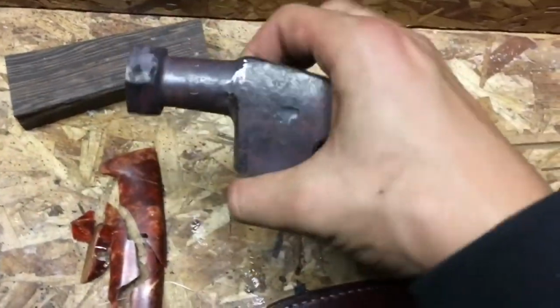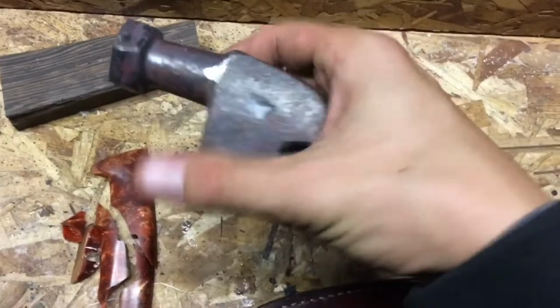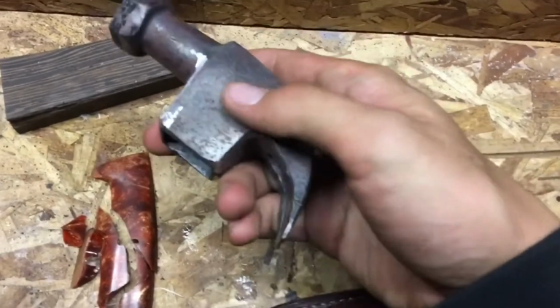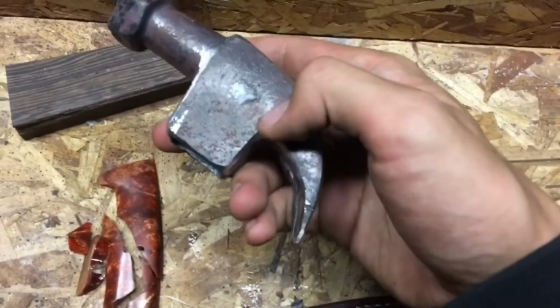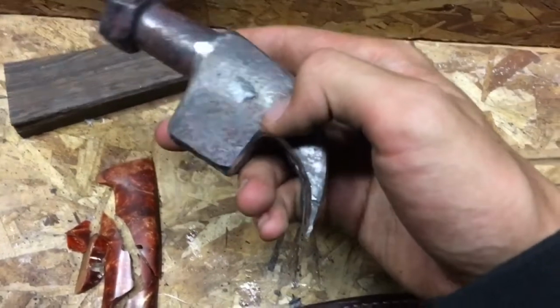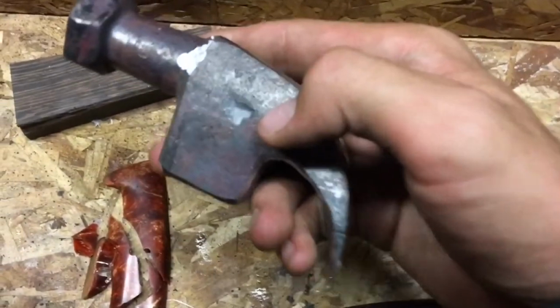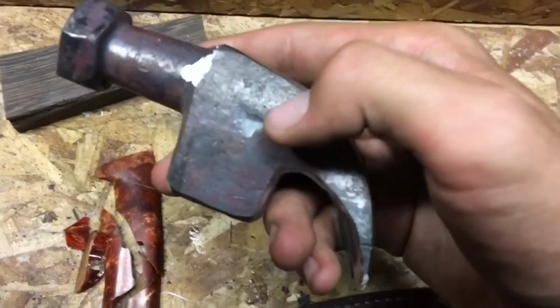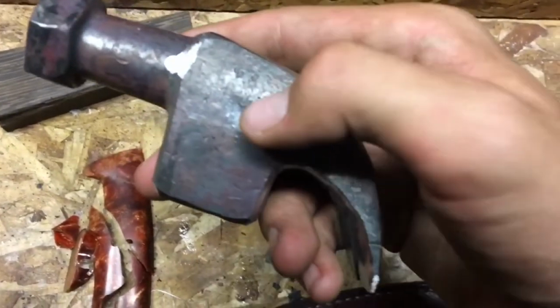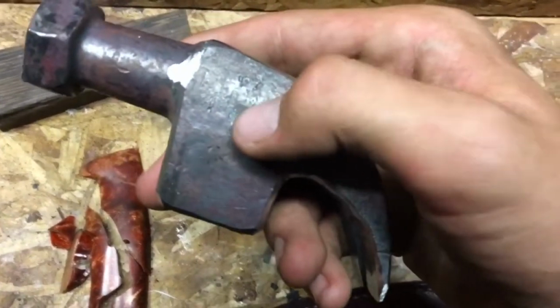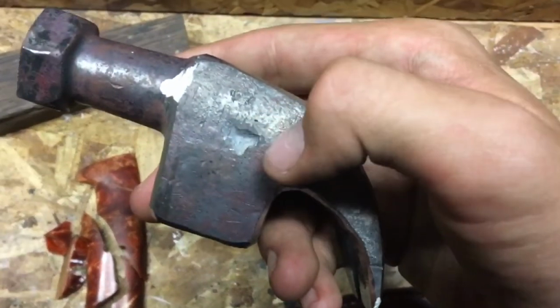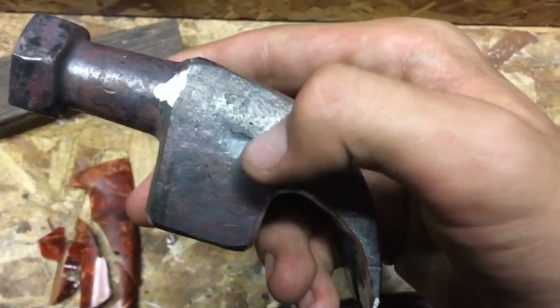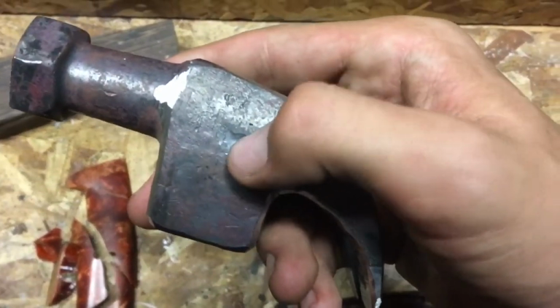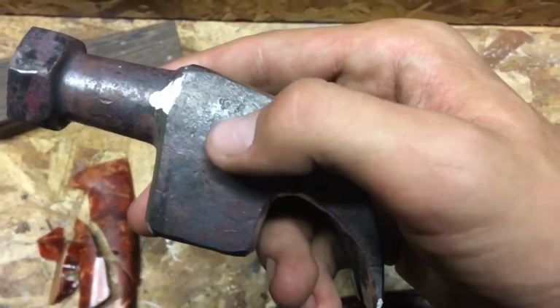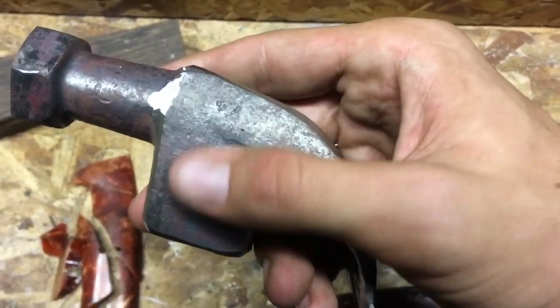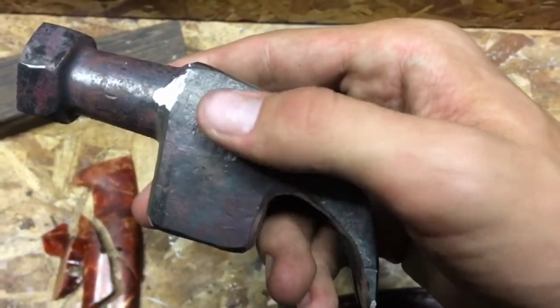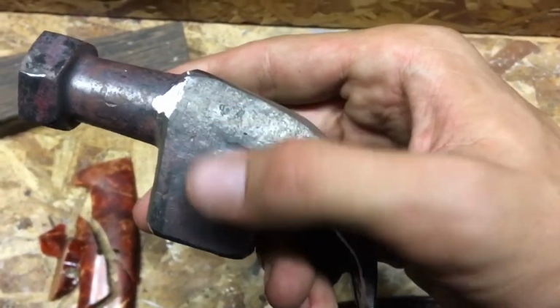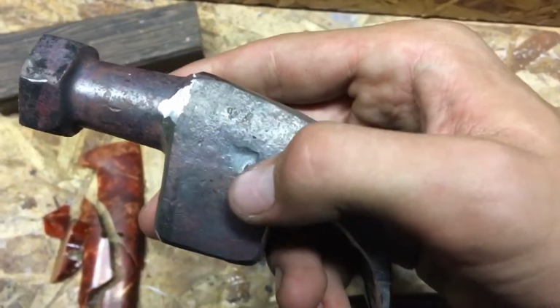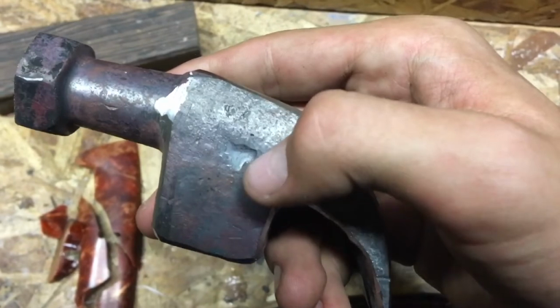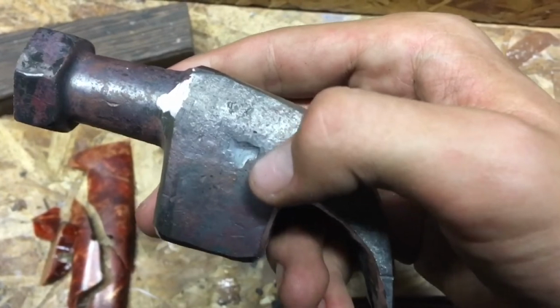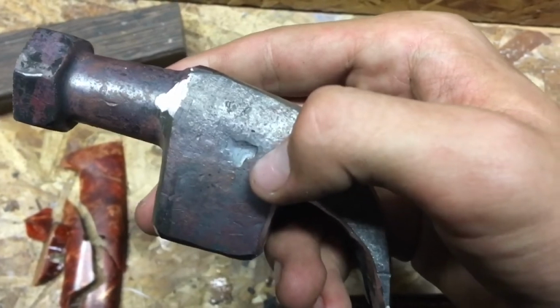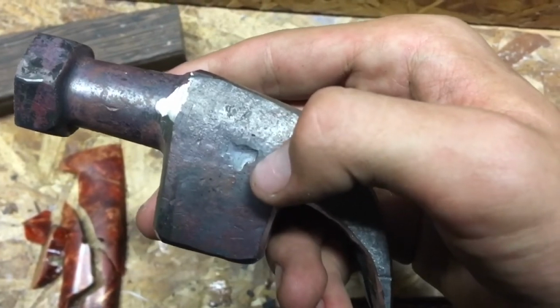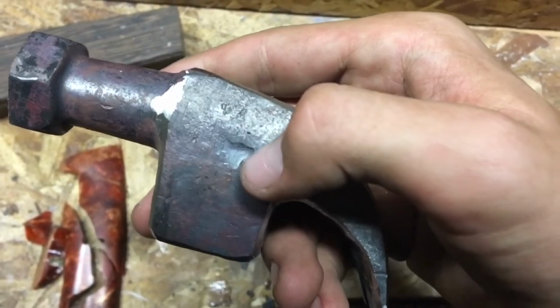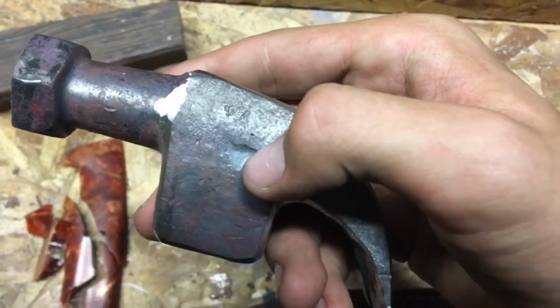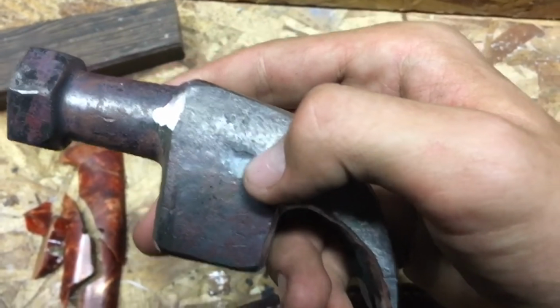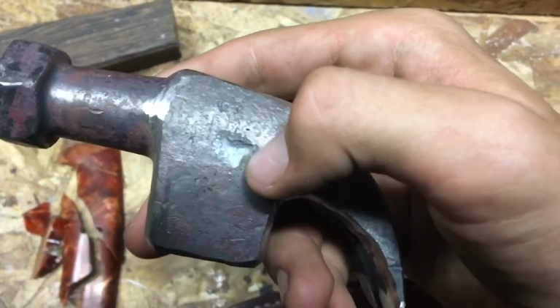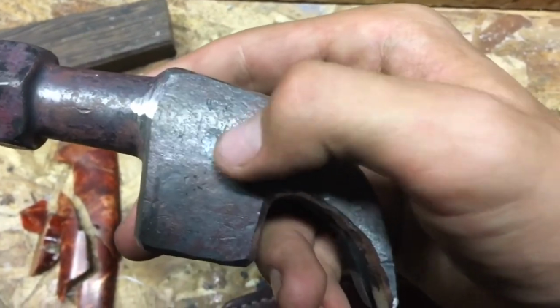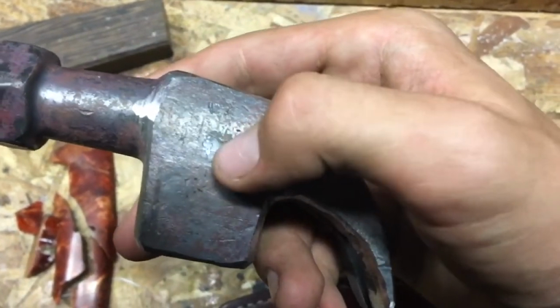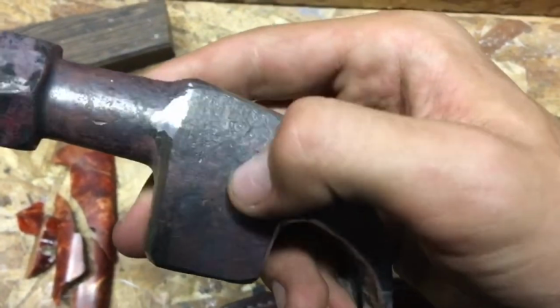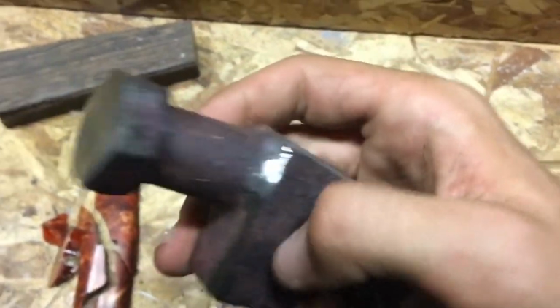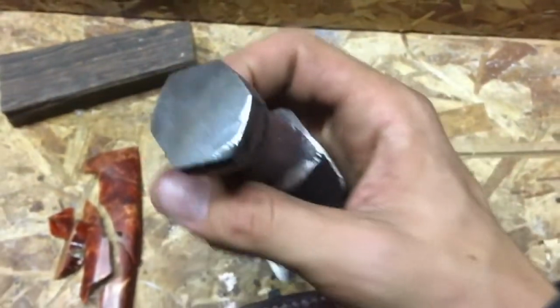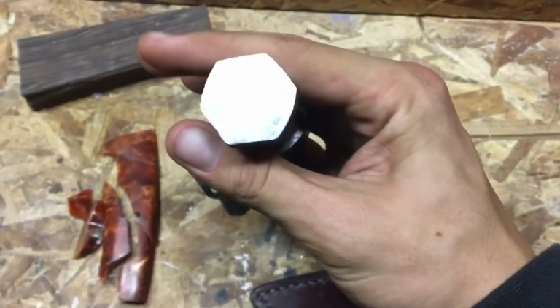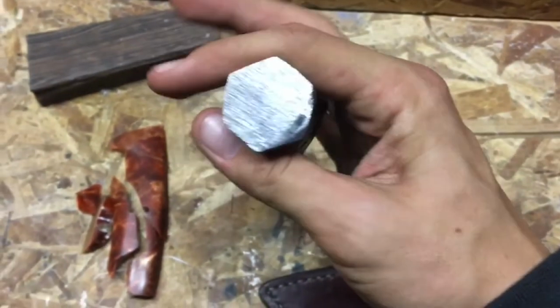I'm gonna go ahead and get this thing hardened. I might try to input my touch mark a little bit deeper because I tried and it did not work that well, but you guys will see it getting quenched.